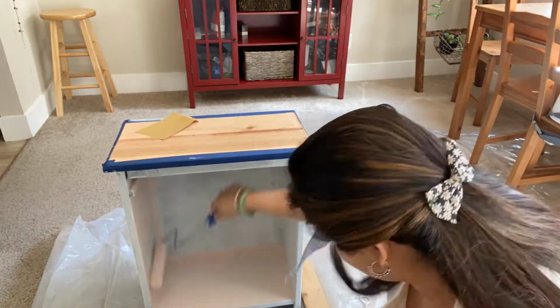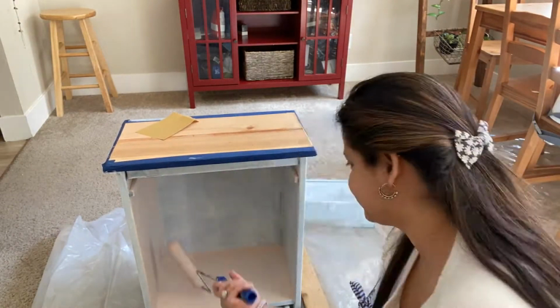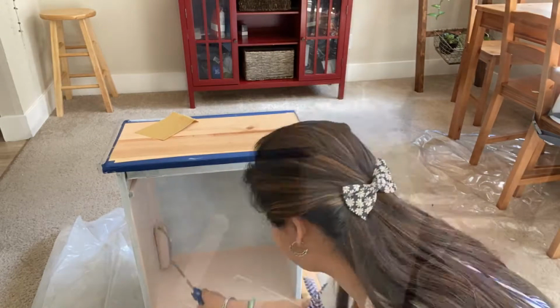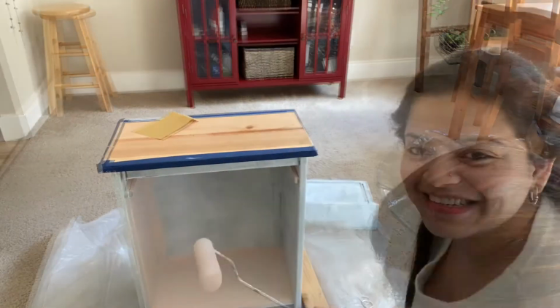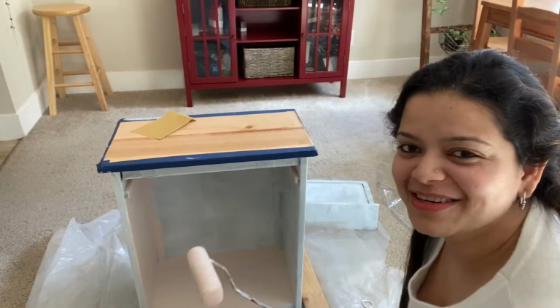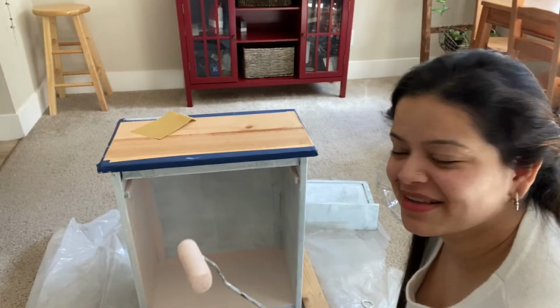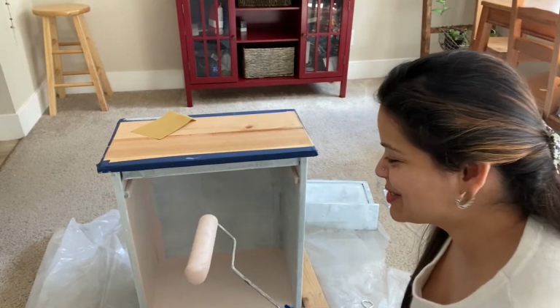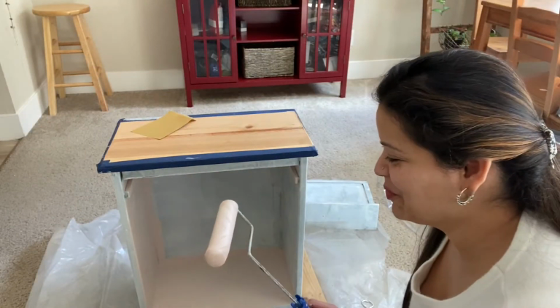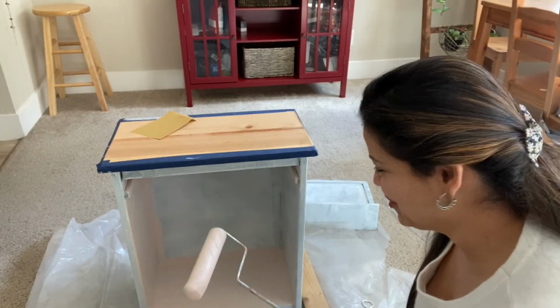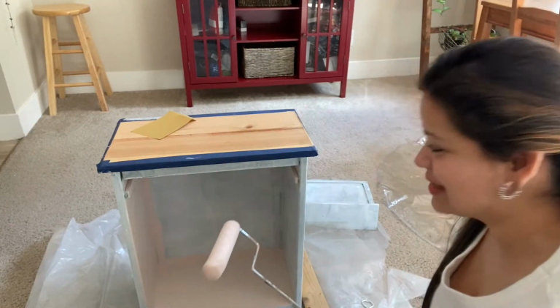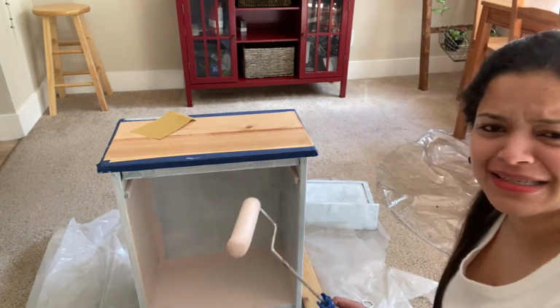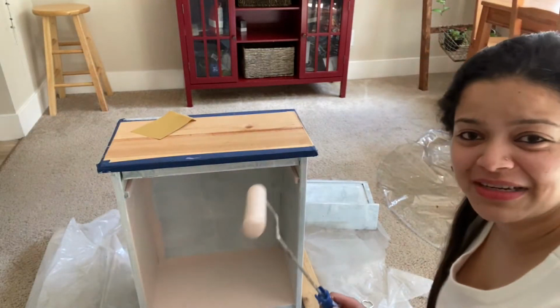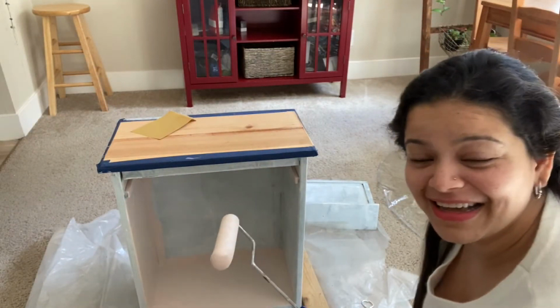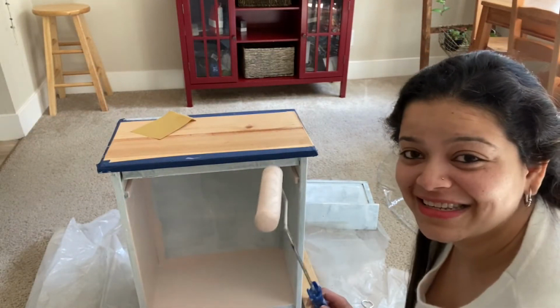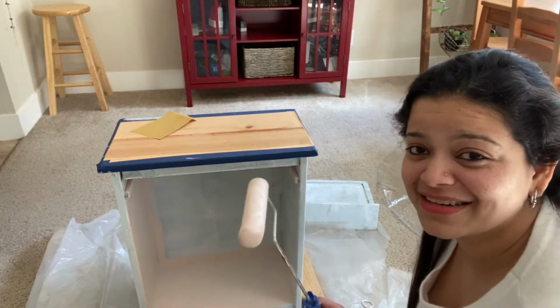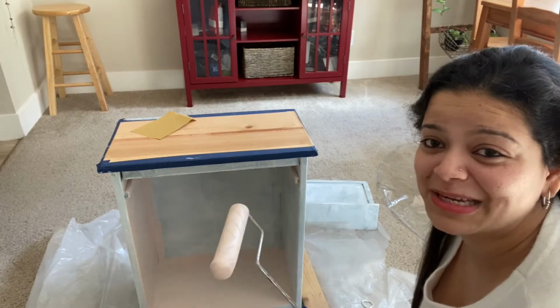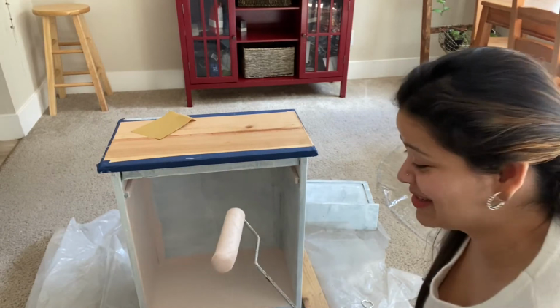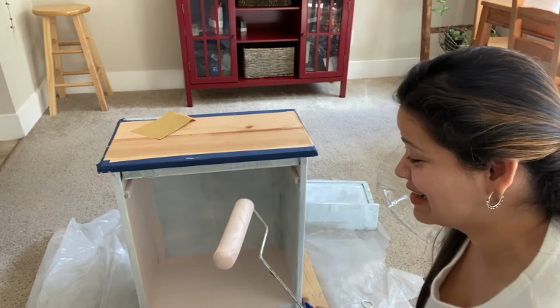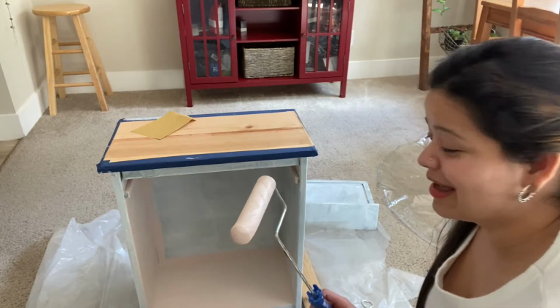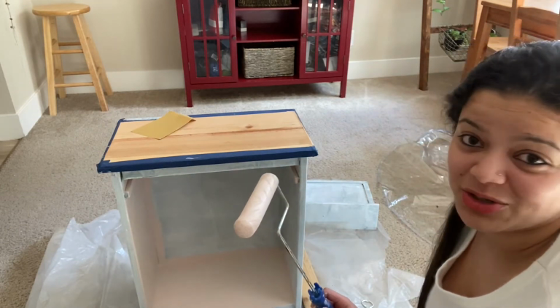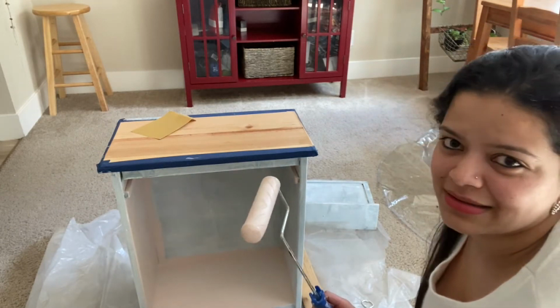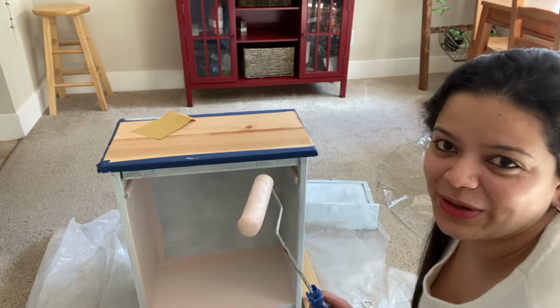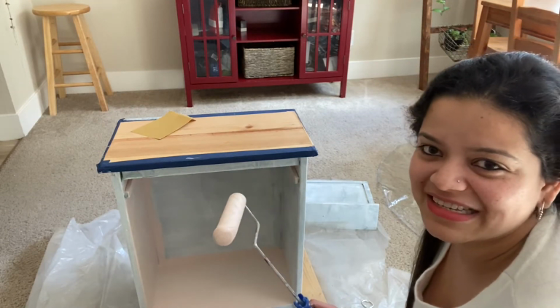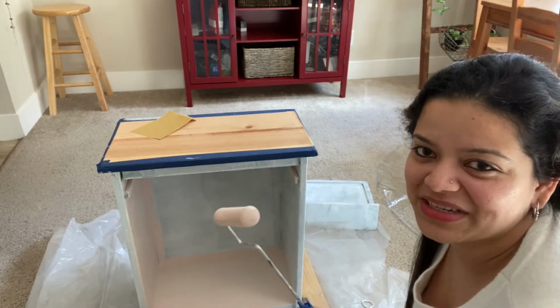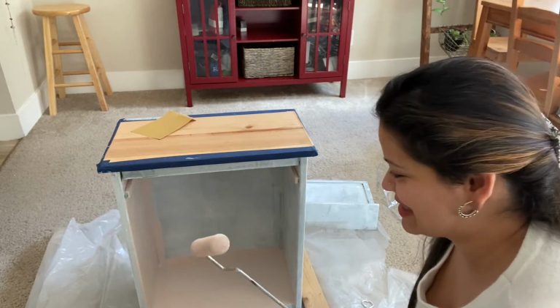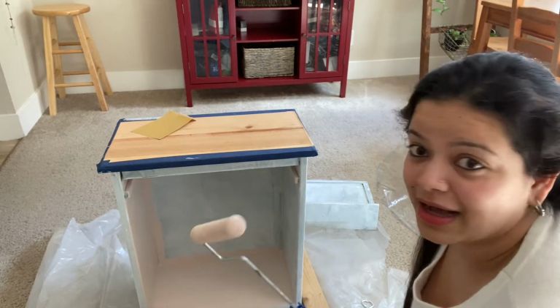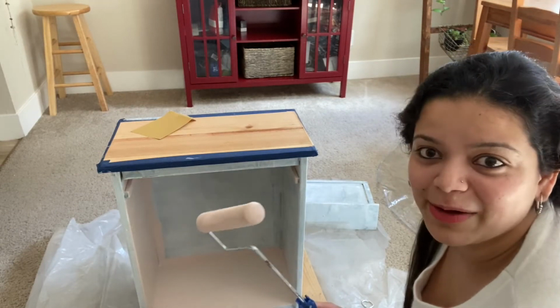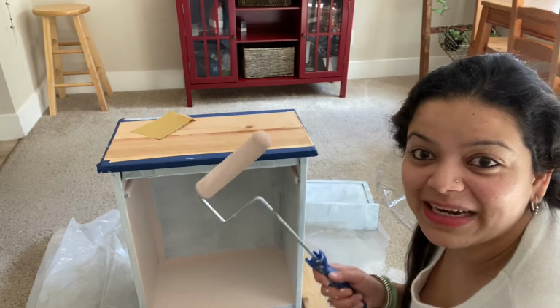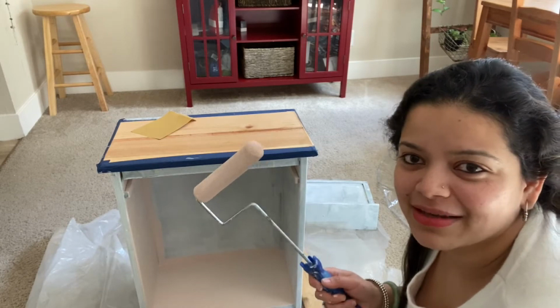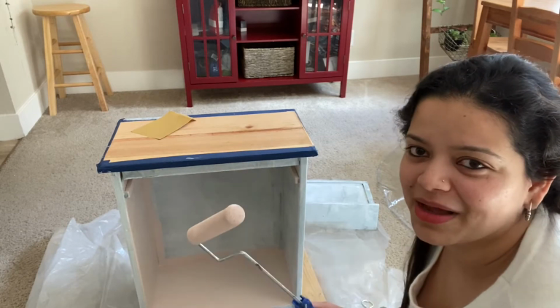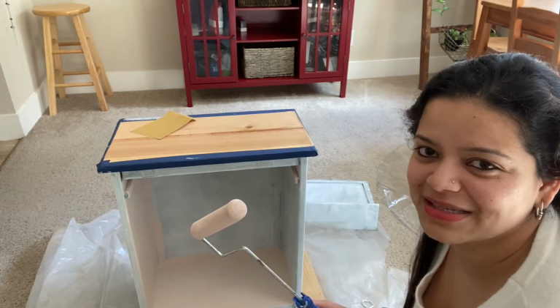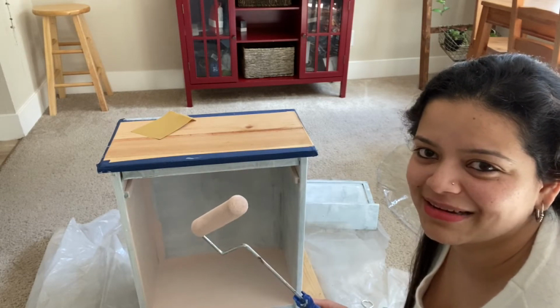This color looks so beautiful — it is such a nice light dusty pink shade and I'm just going crazy over it. I think I want to paint everything in my house this color now!